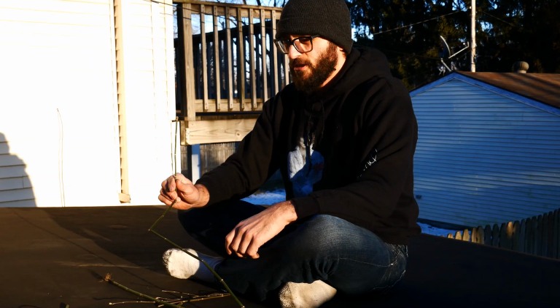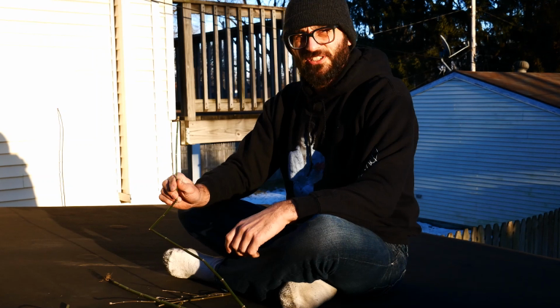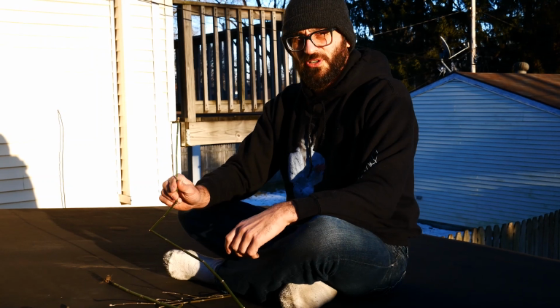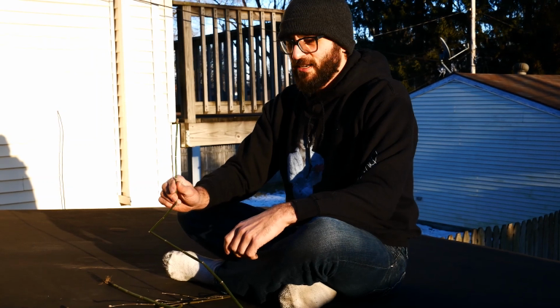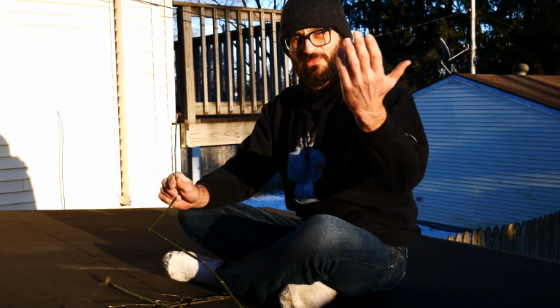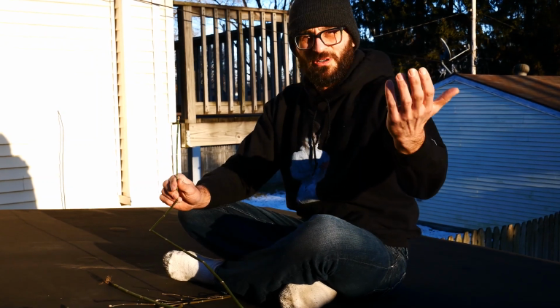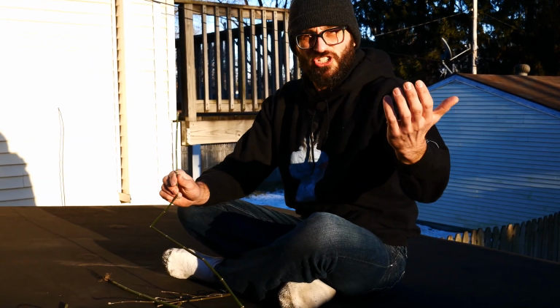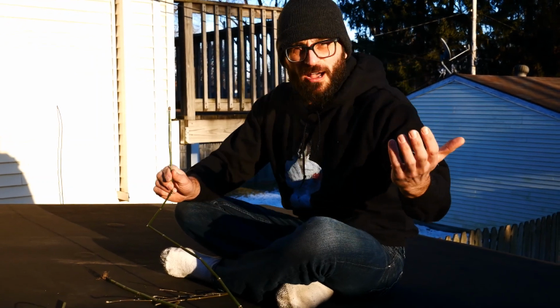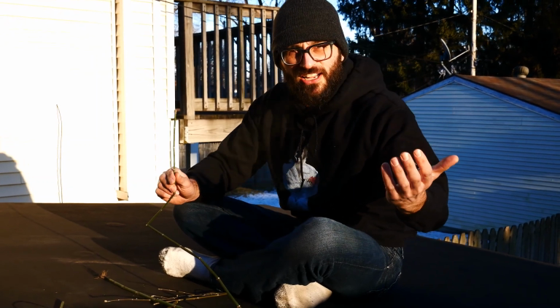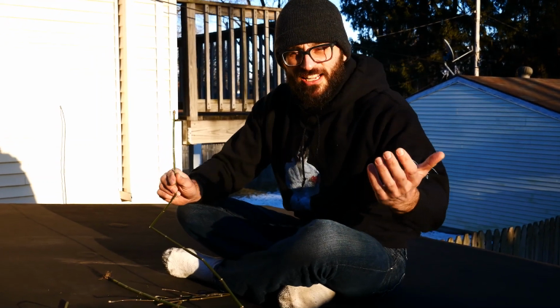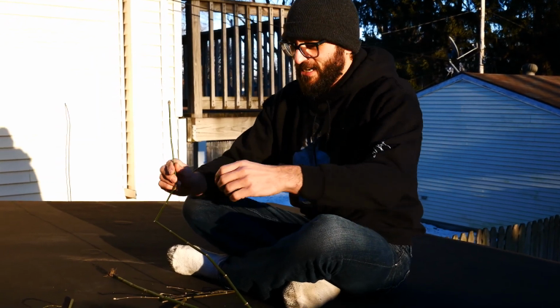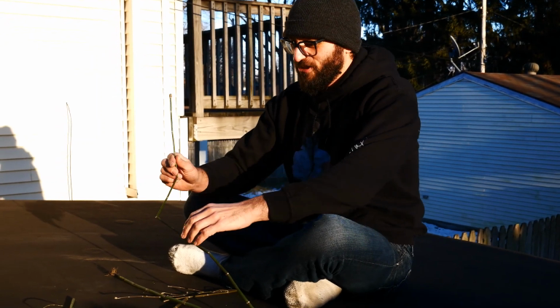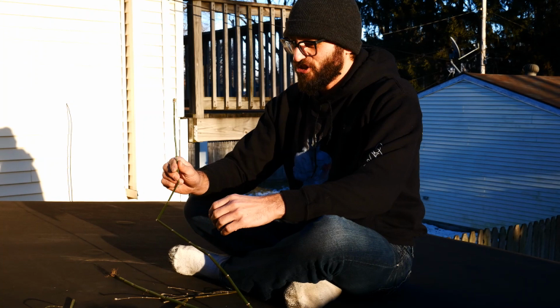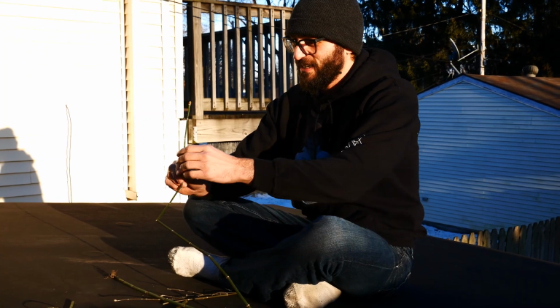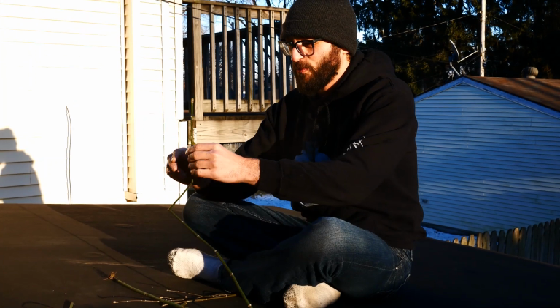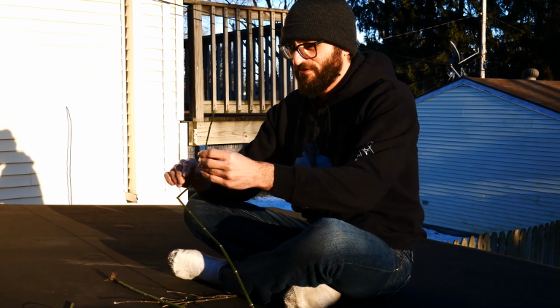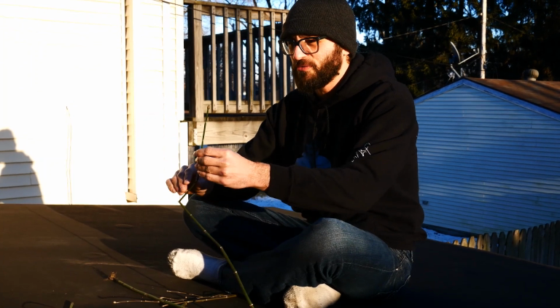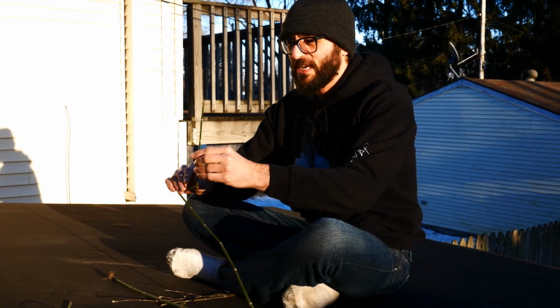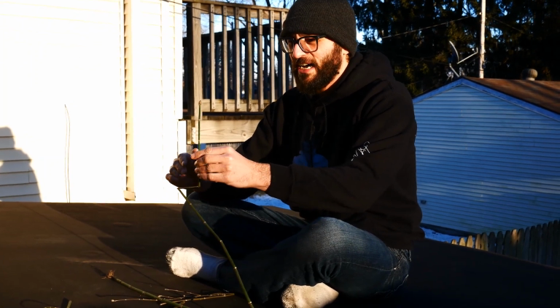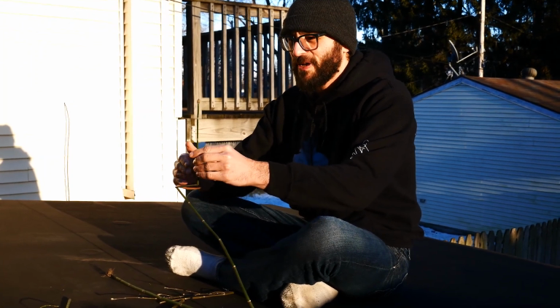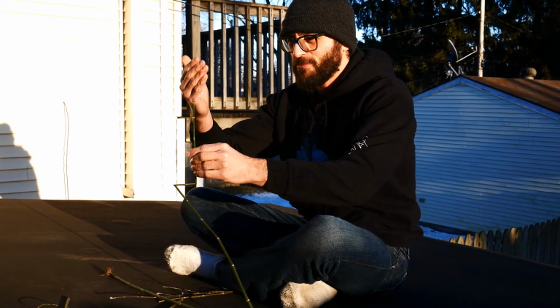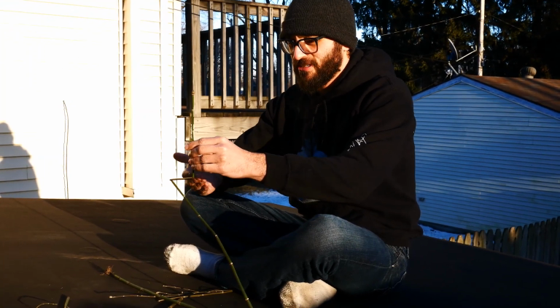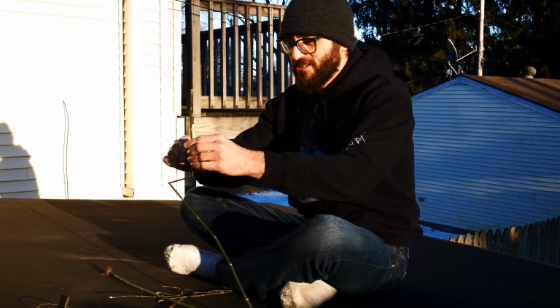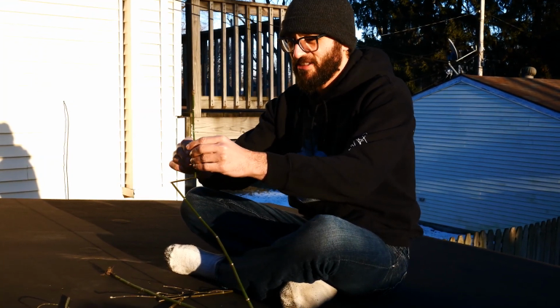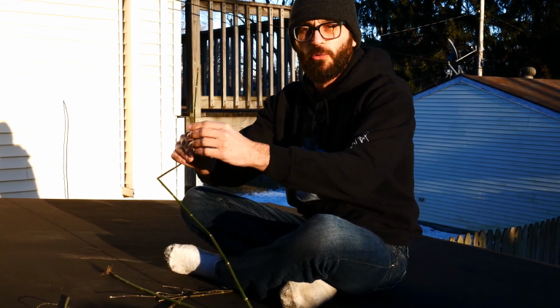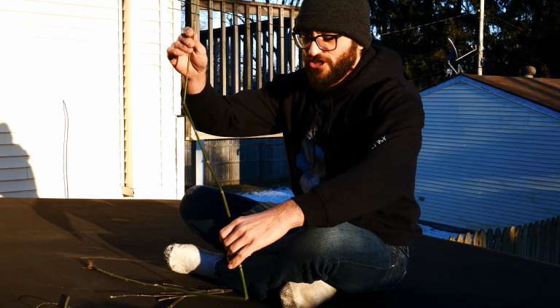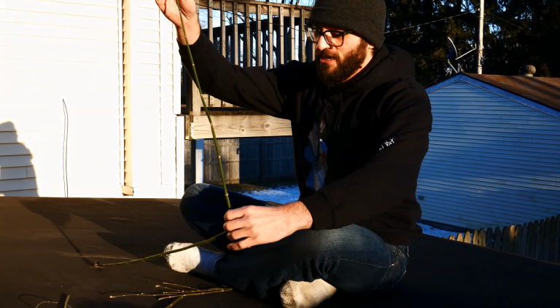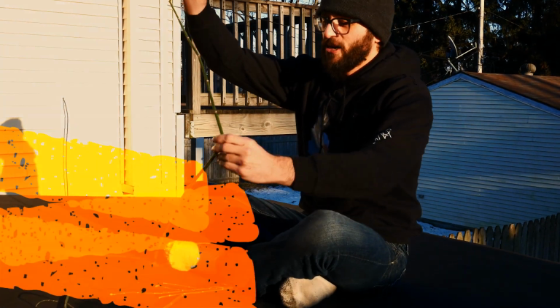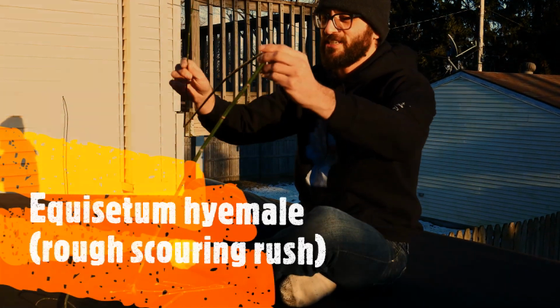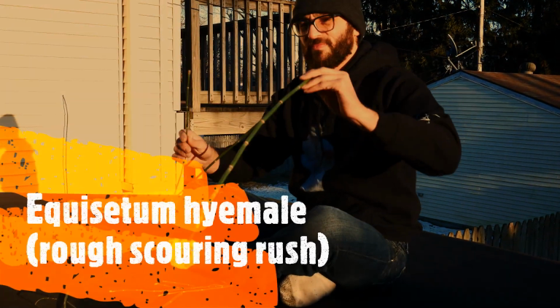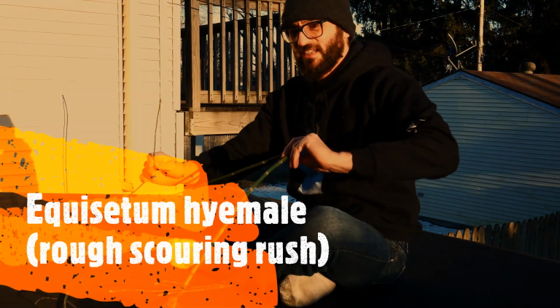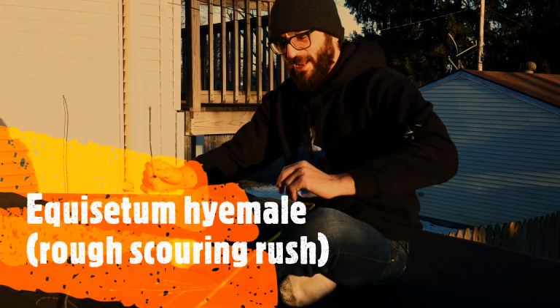Welcome to my rooftop on this chilly winter afternoon. As promised, this is the scouring rush — Equisetum hyemale.